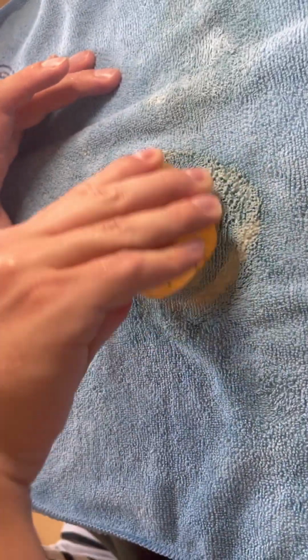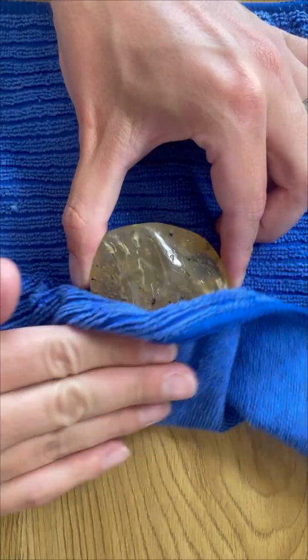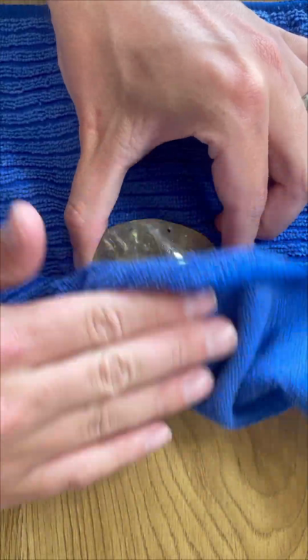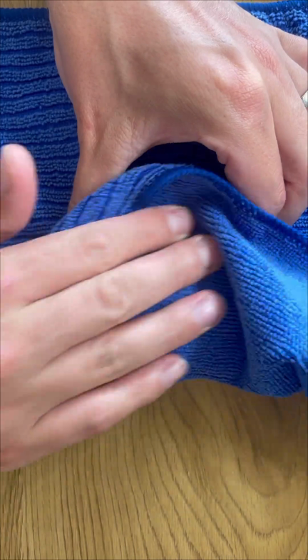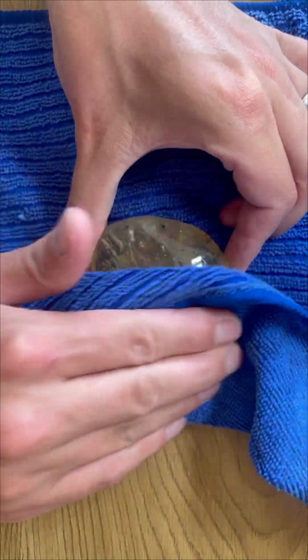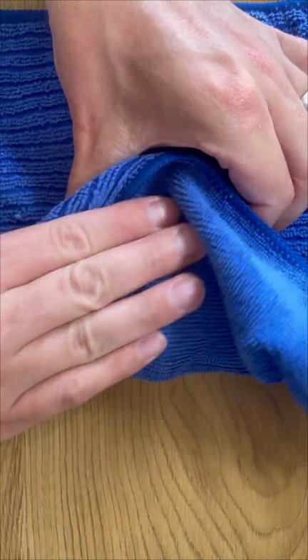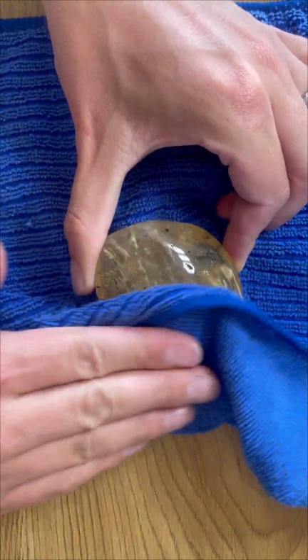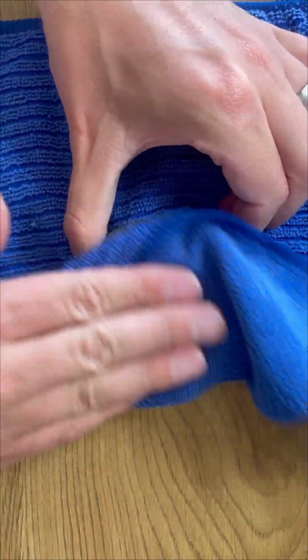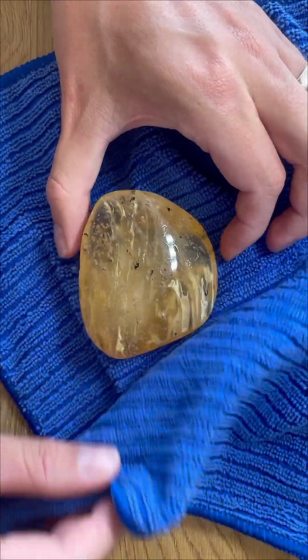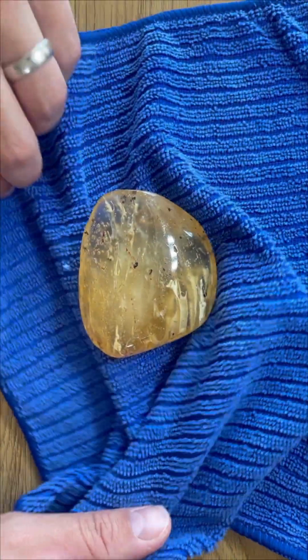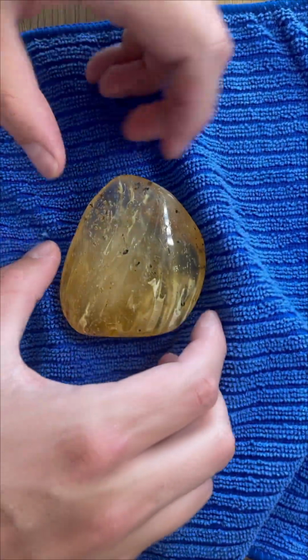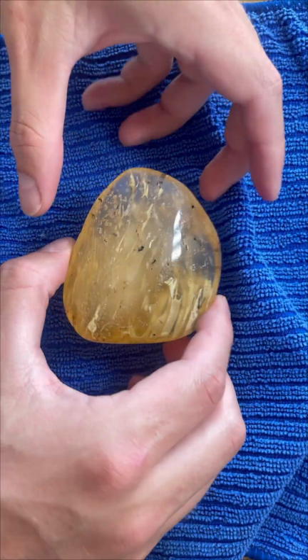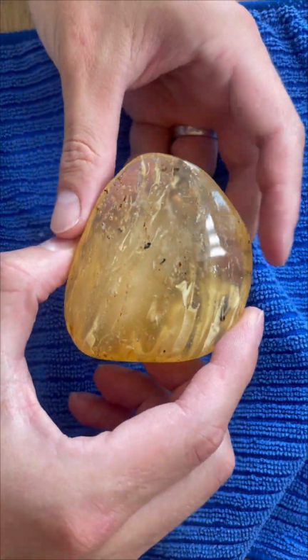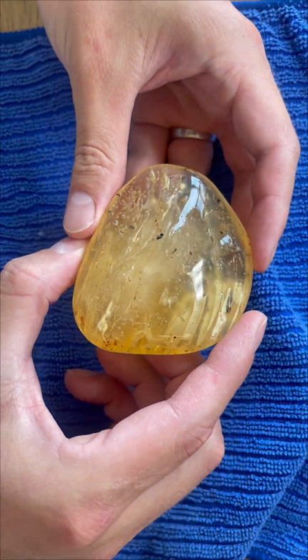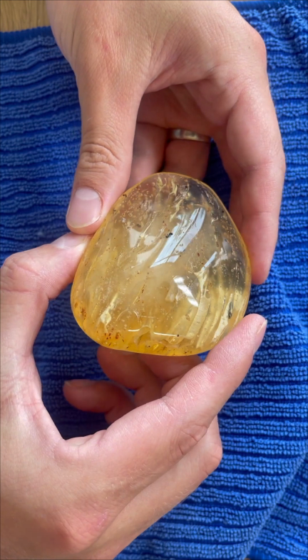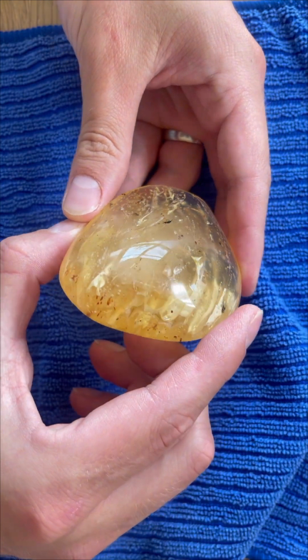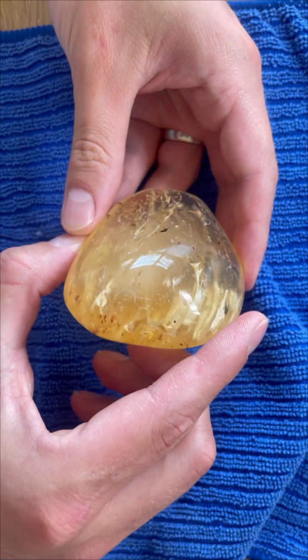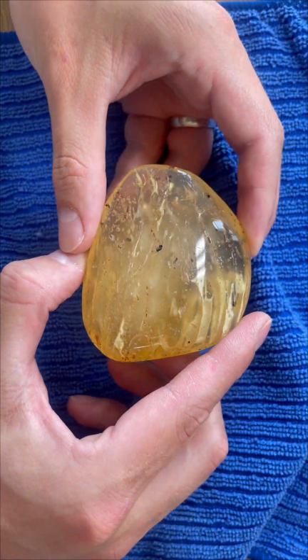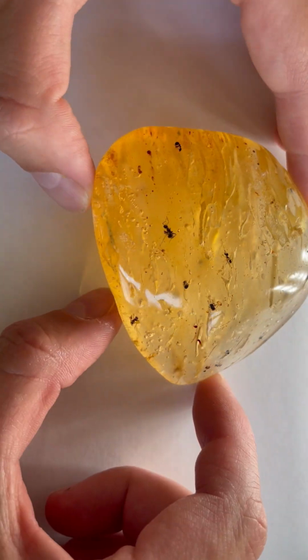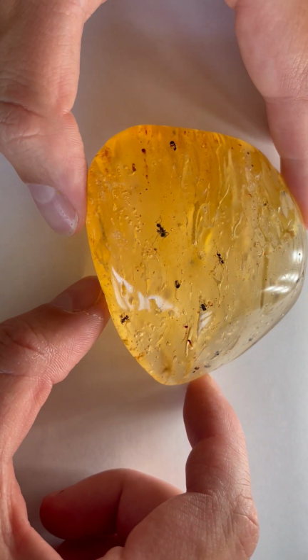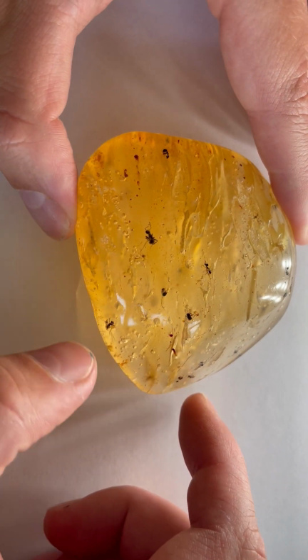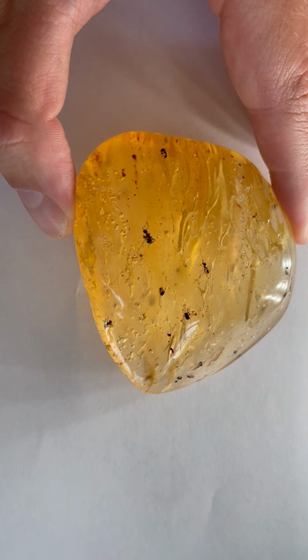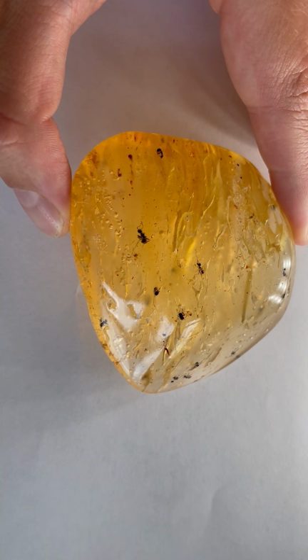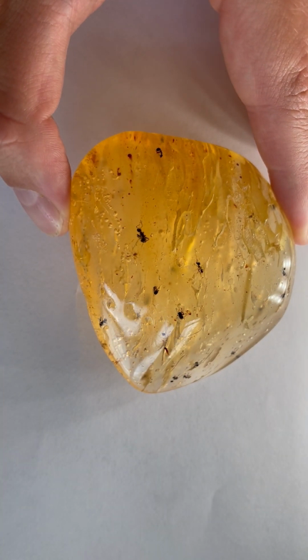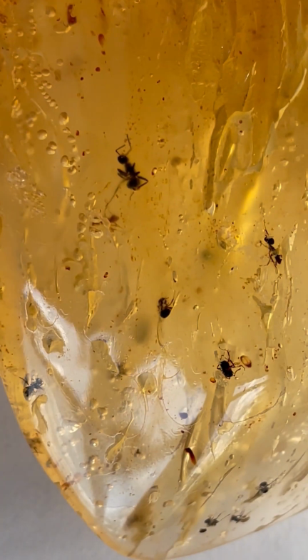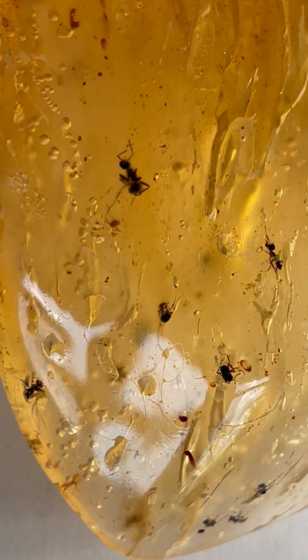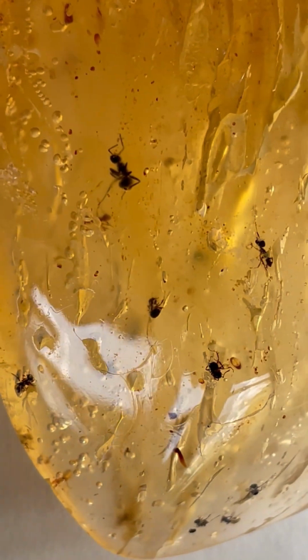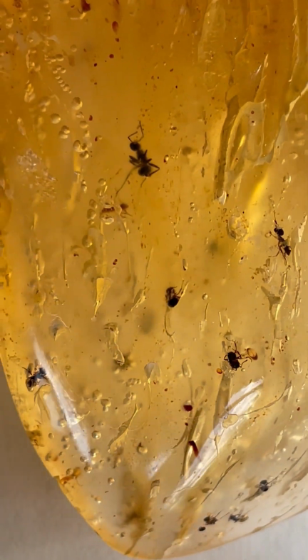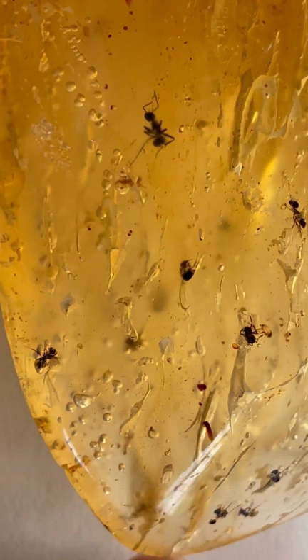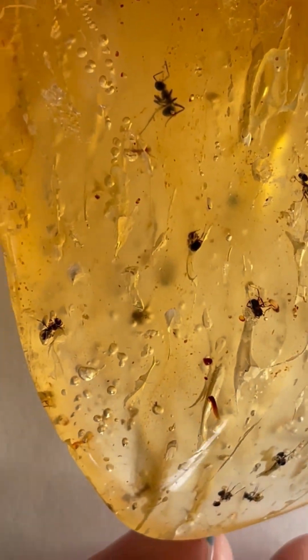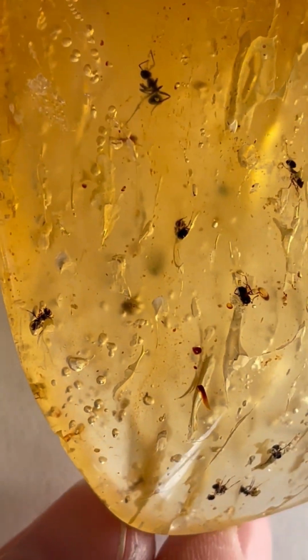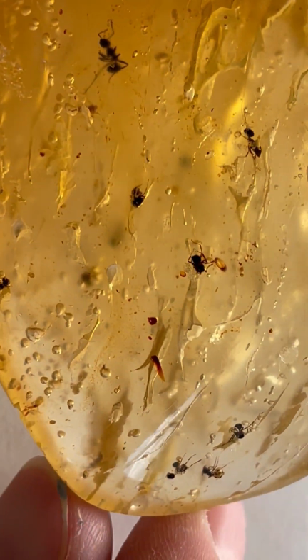This turned out quite special — impressive size and beautiful colors. But what's more unique is that inside of this ancient resin were over 50 ants of various sizes, mostly black carpenter ants and a few red fire ants.